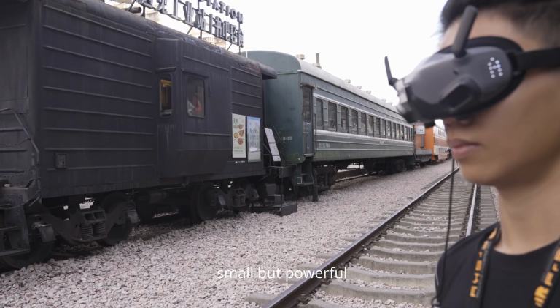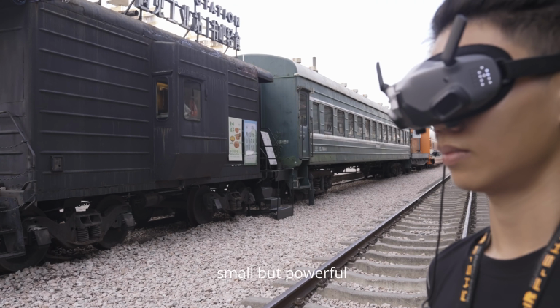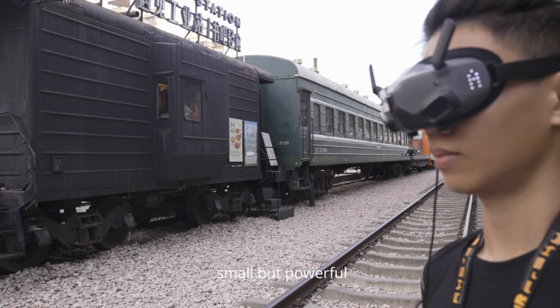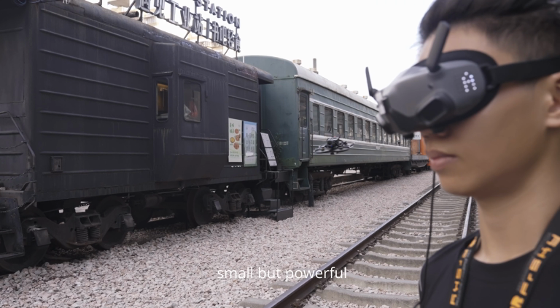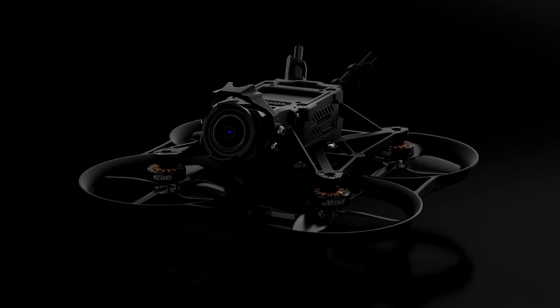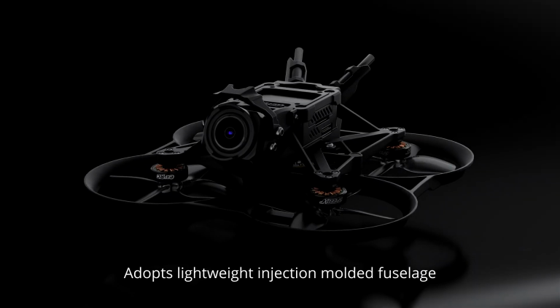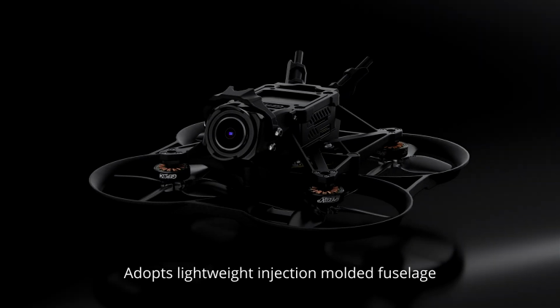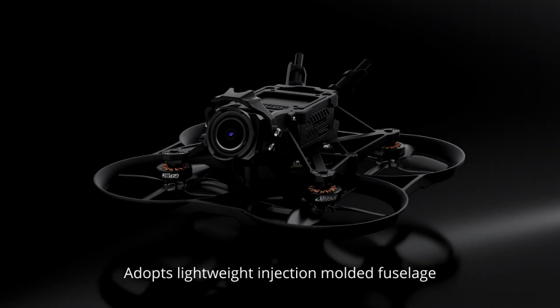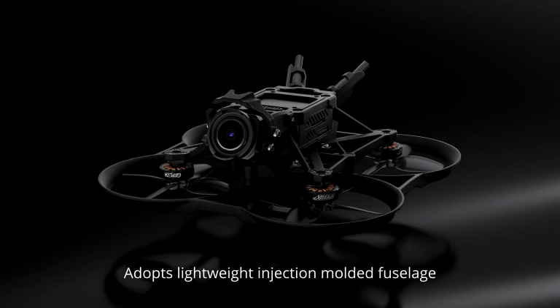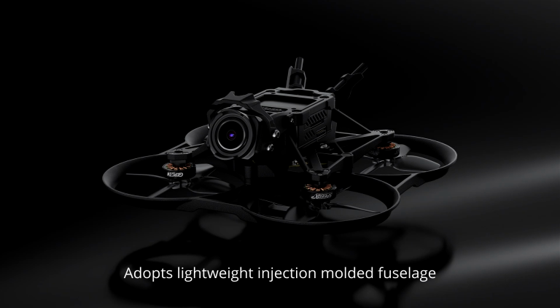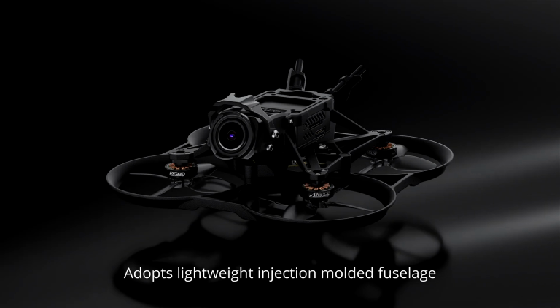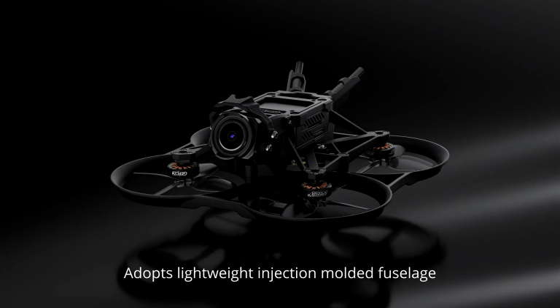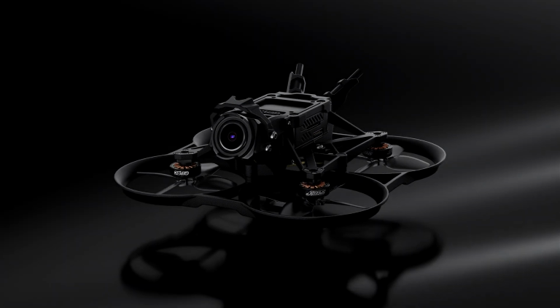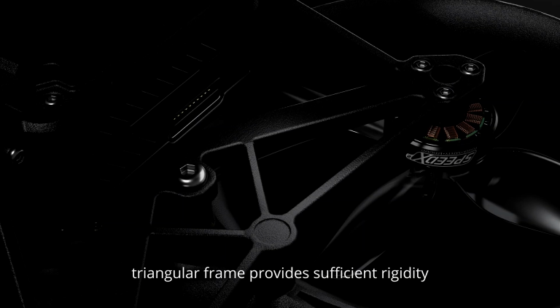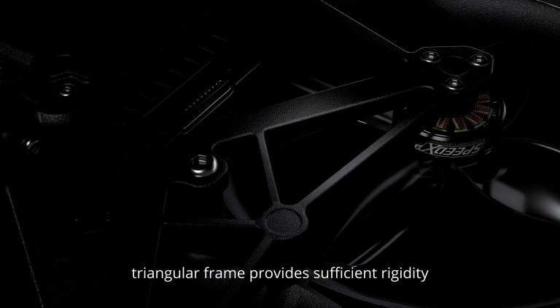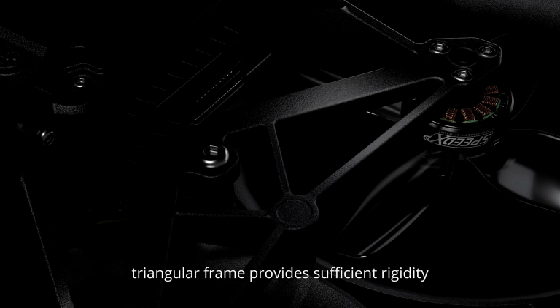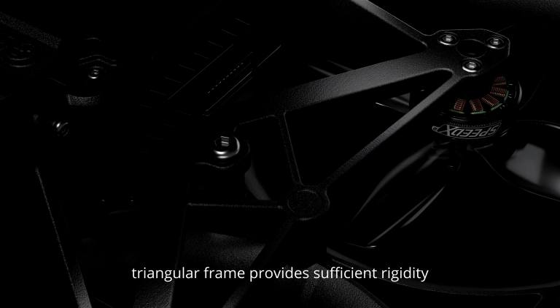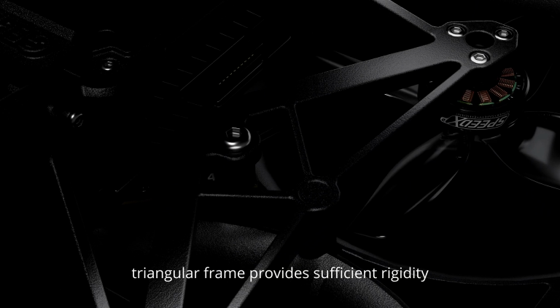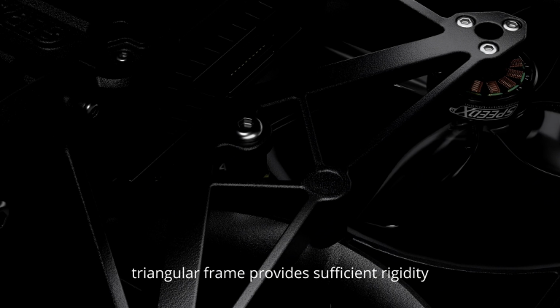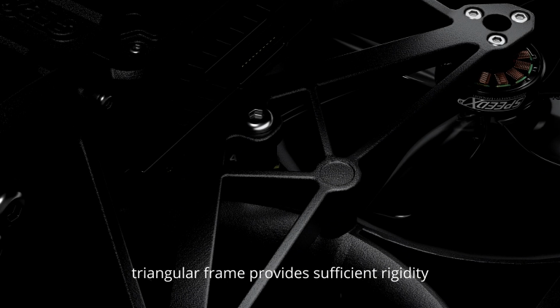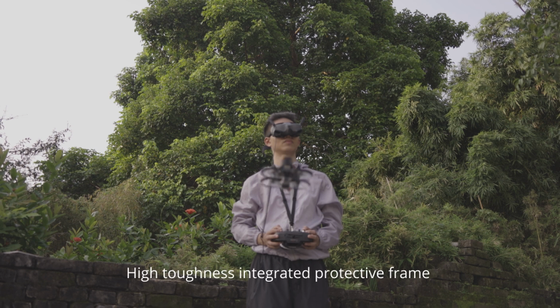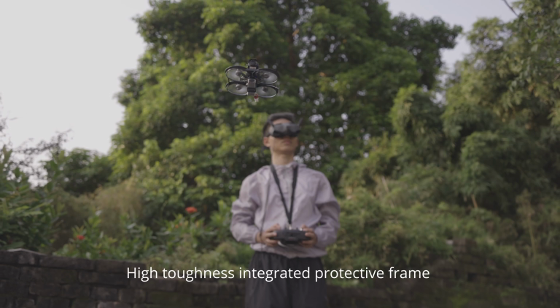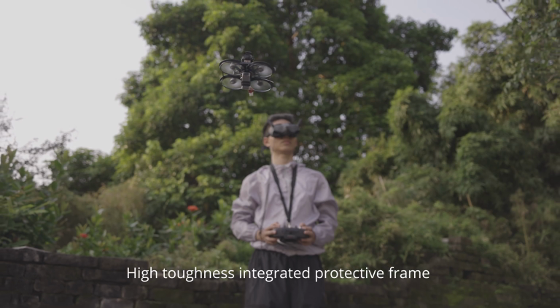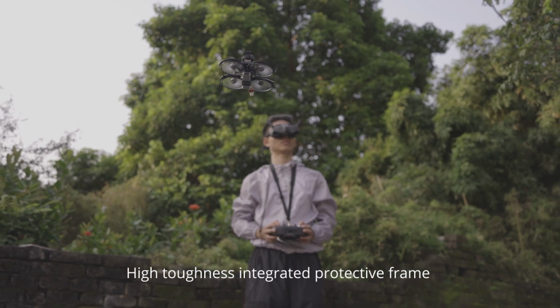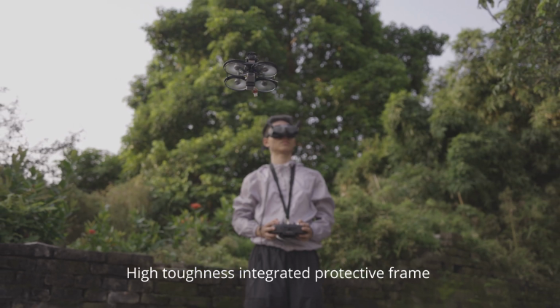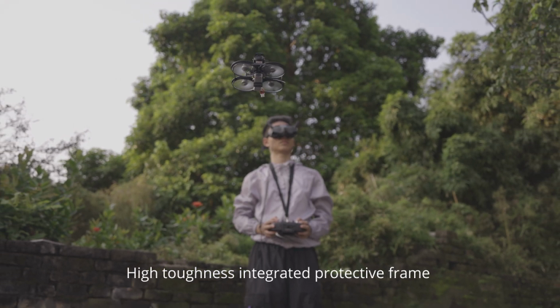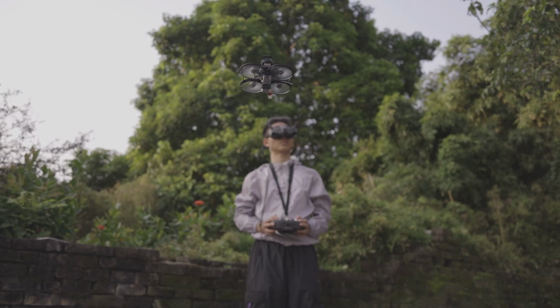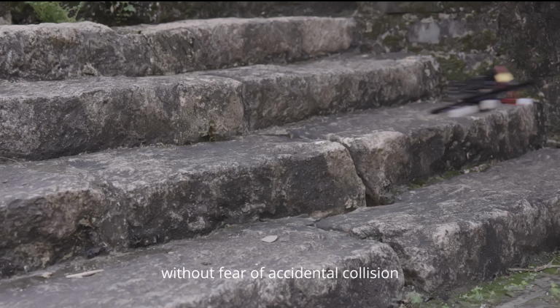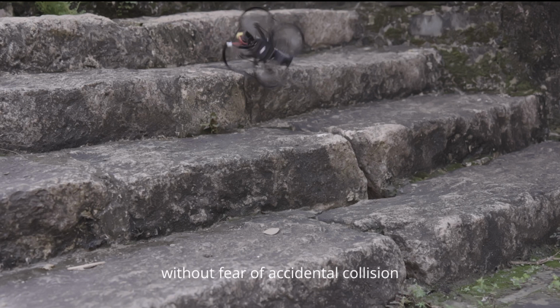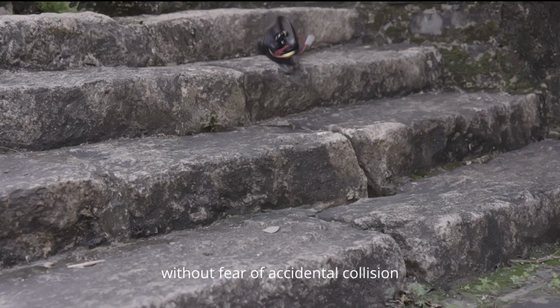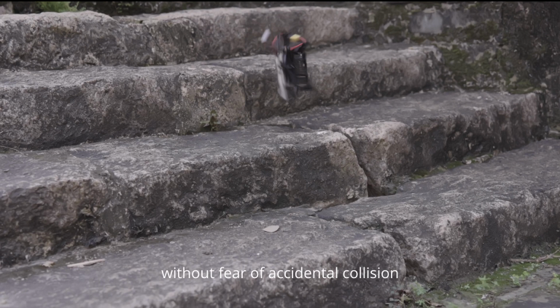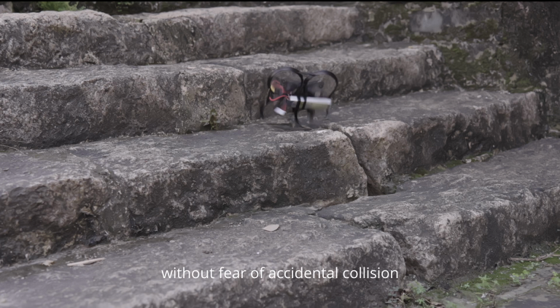Small, but powerful. Adobe's lightweight injection-molded fuselage tracker frame provides sufficient rigidity. High-toughness, integrated protective frame — without fear of accidental collision.